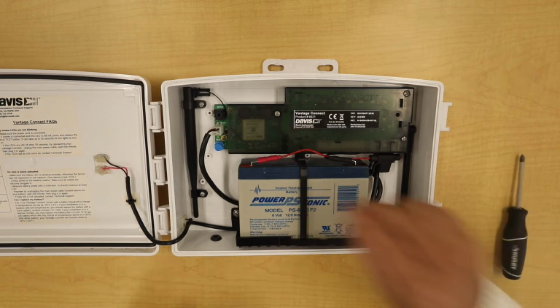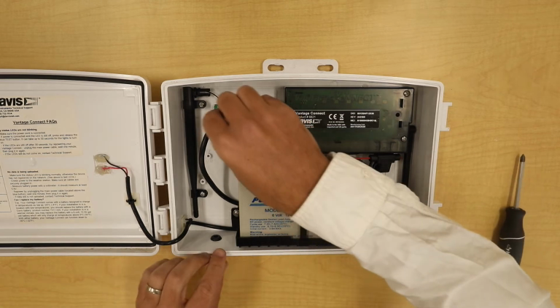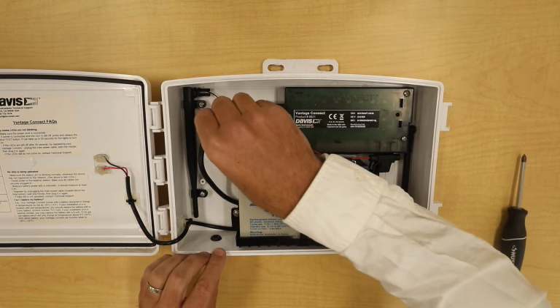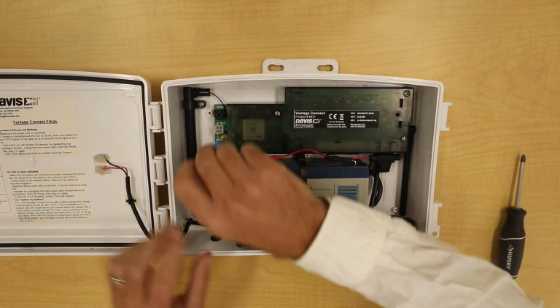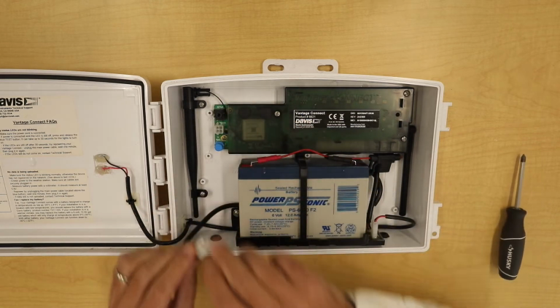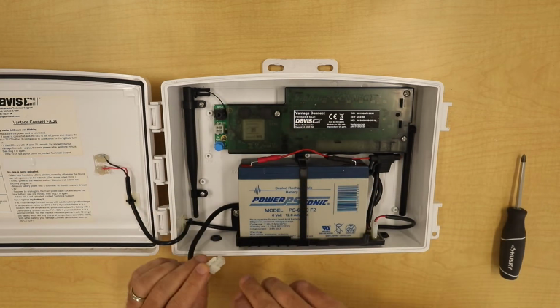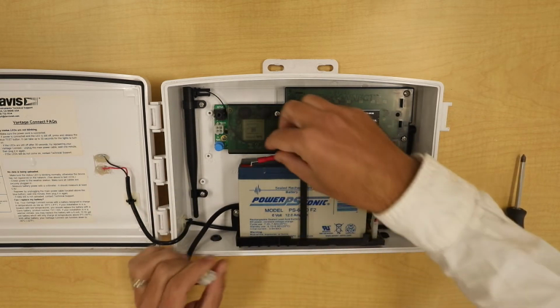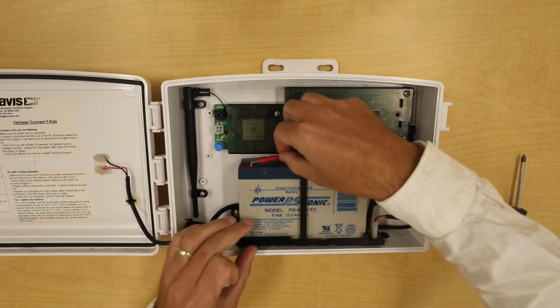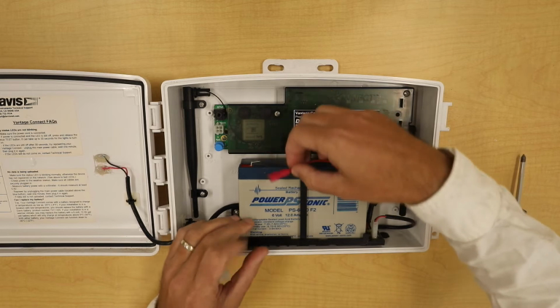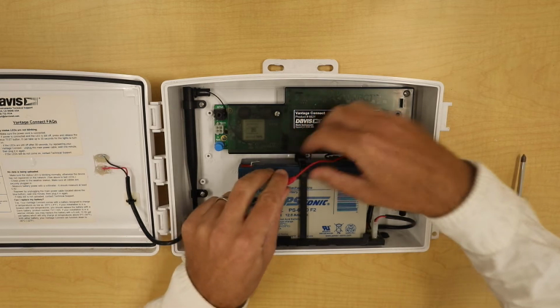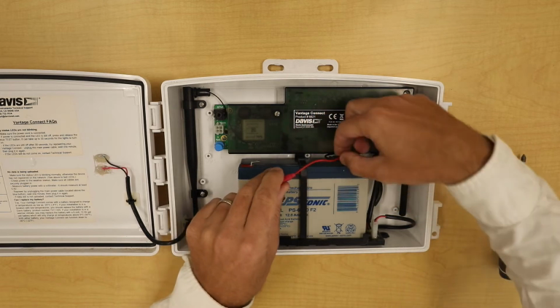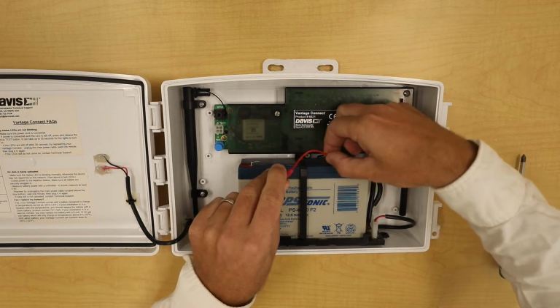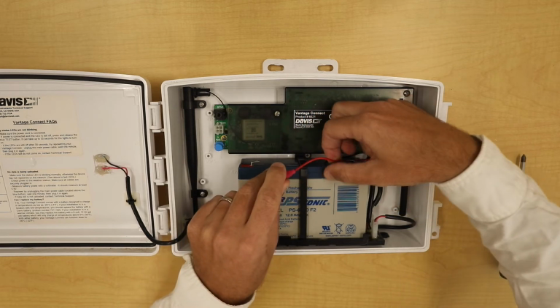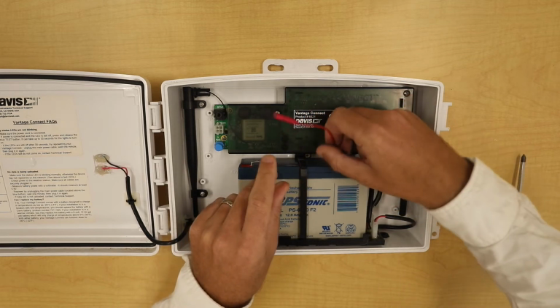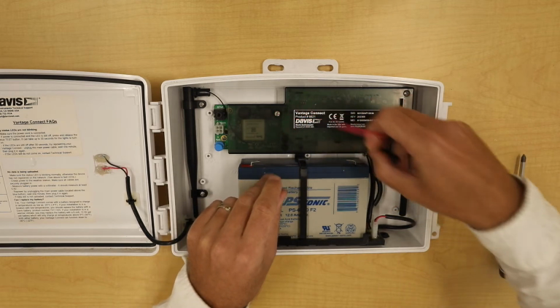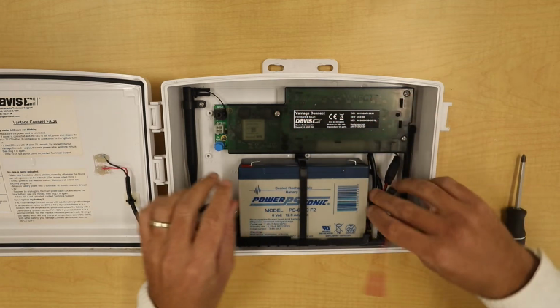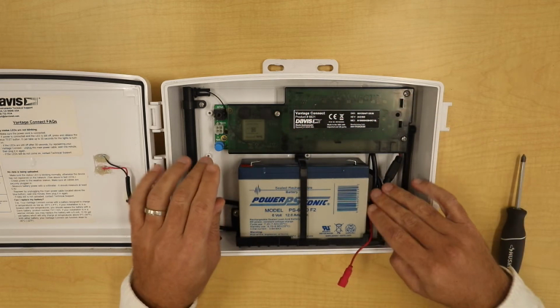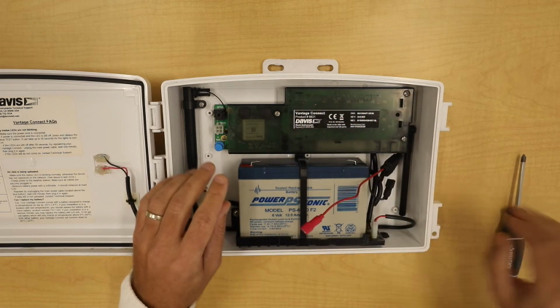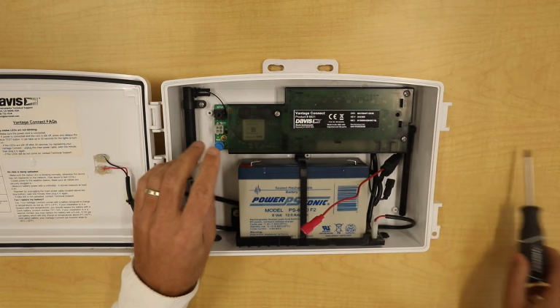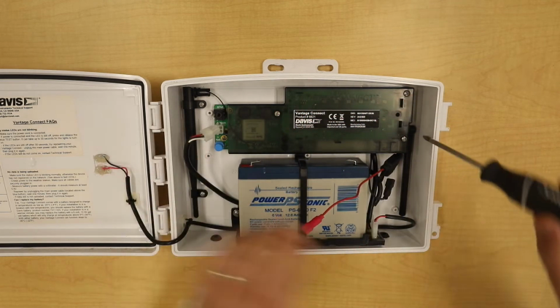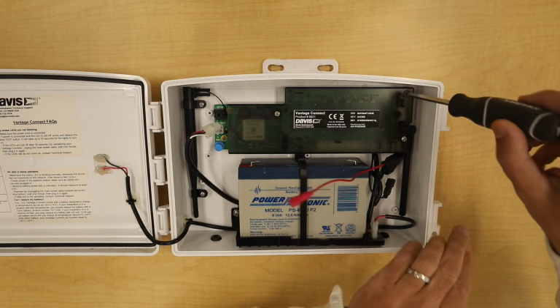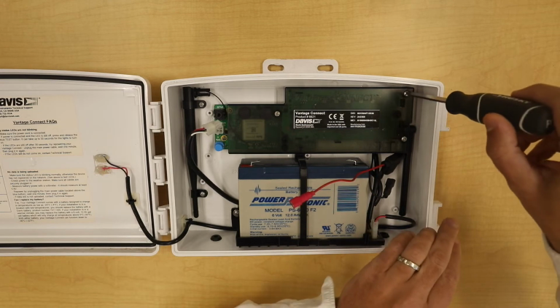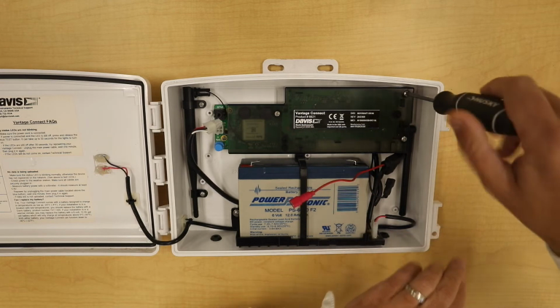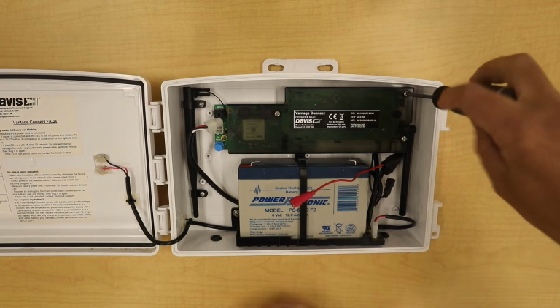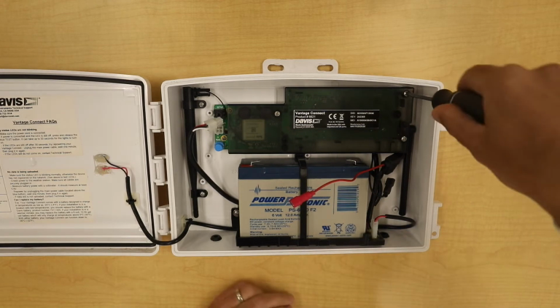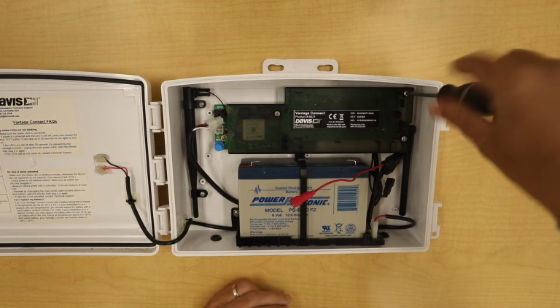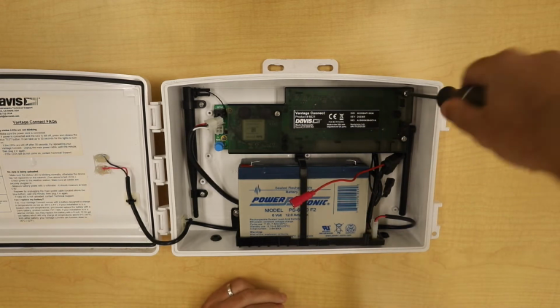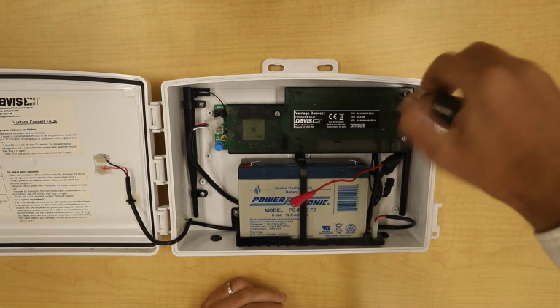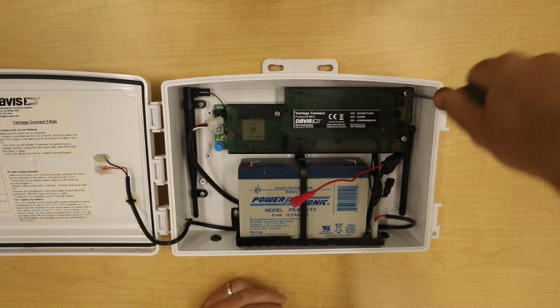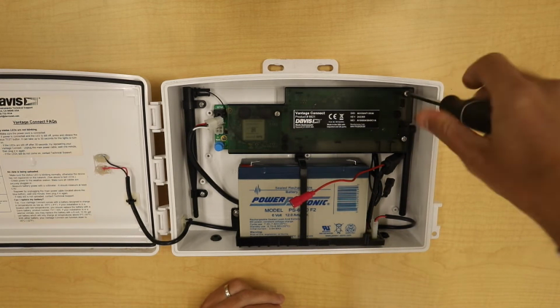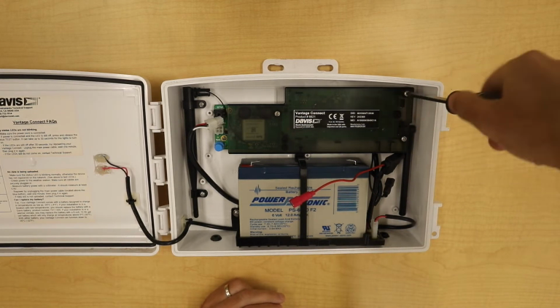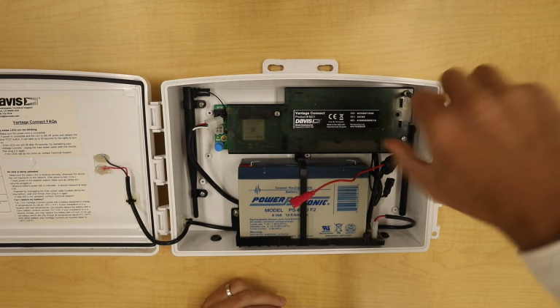First, I'll remove the power from the board, then I'll disconnect the battery. Then I'll remove the screws that connect the cover to the case.